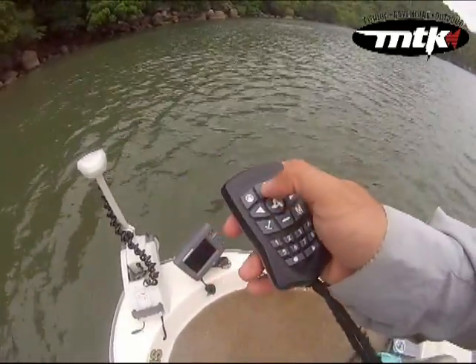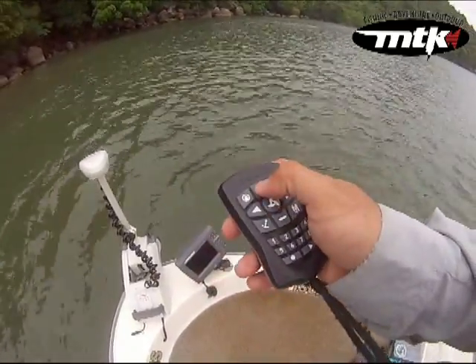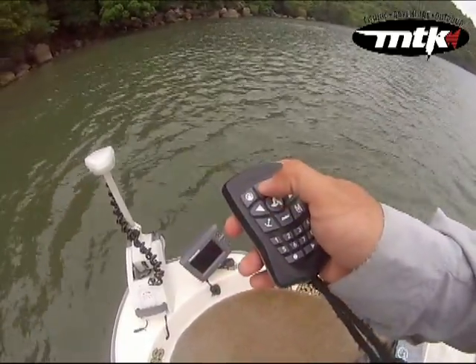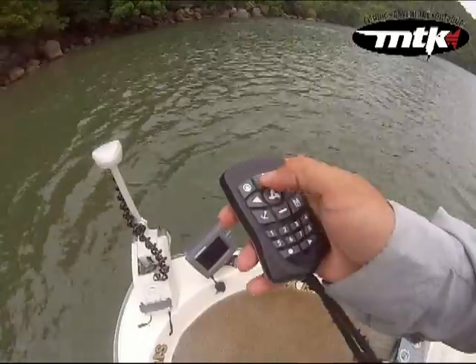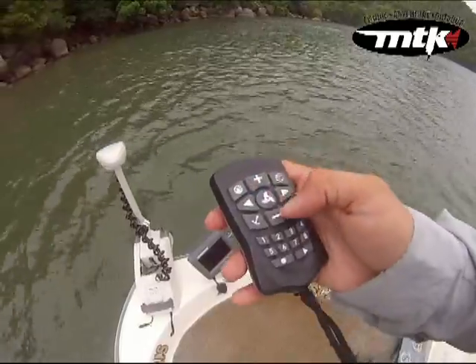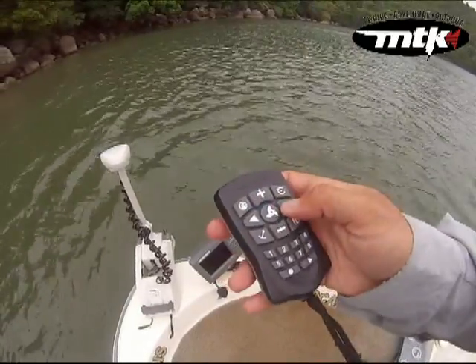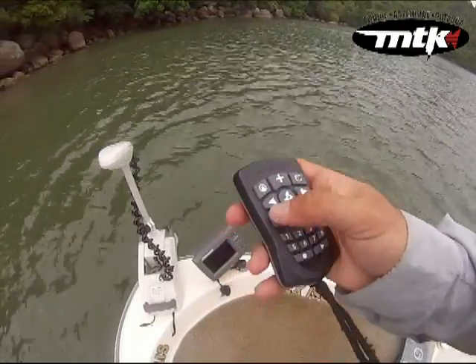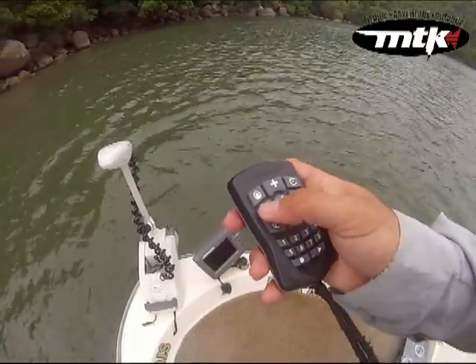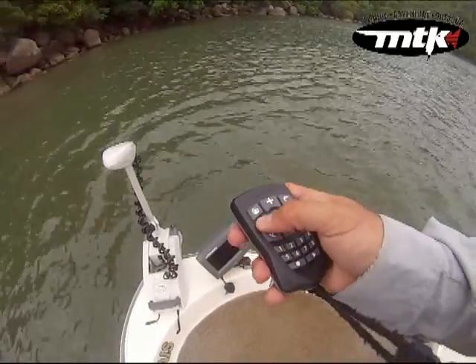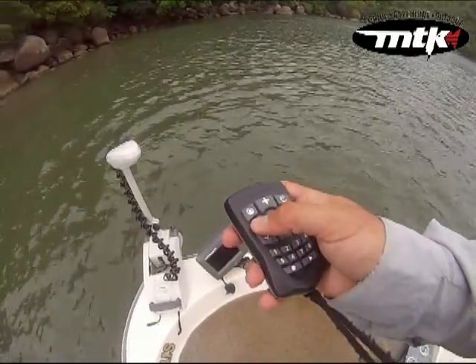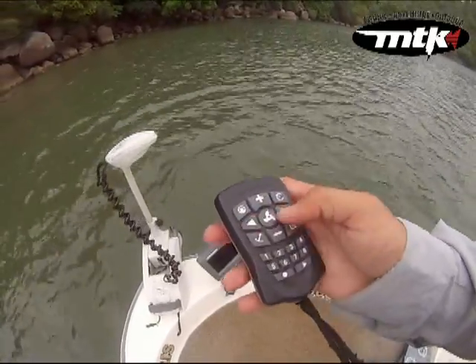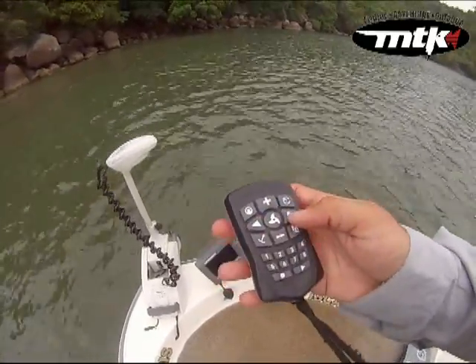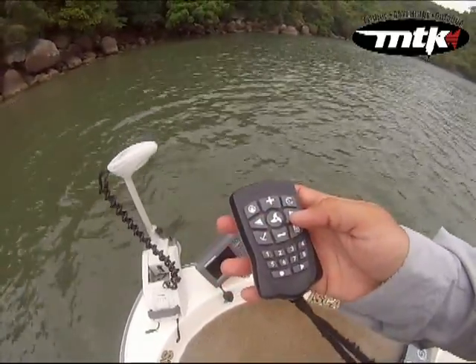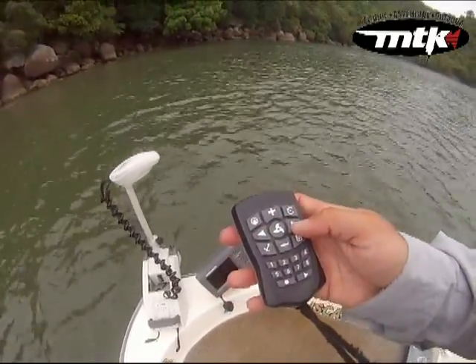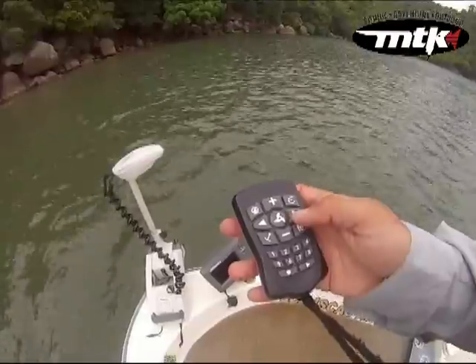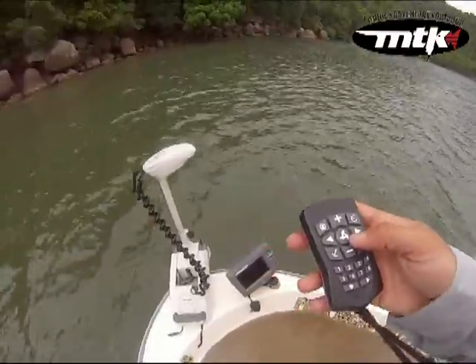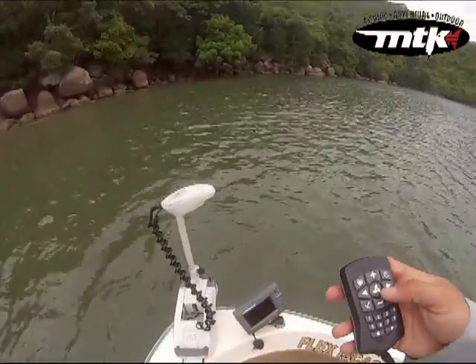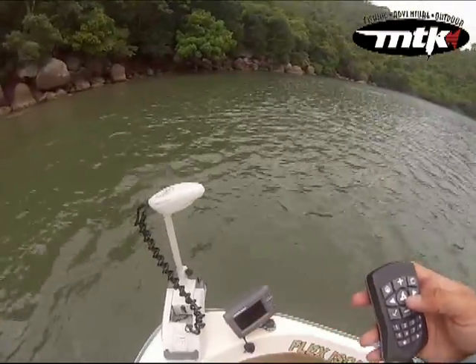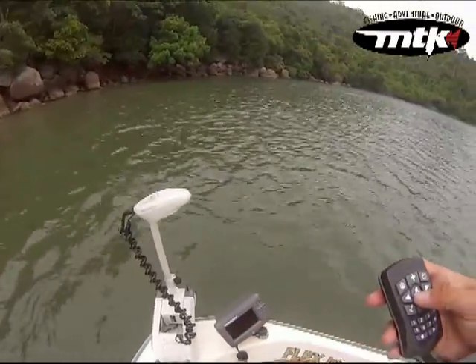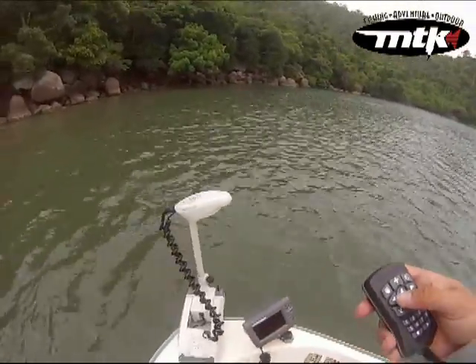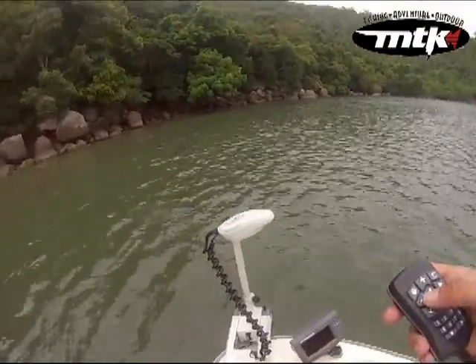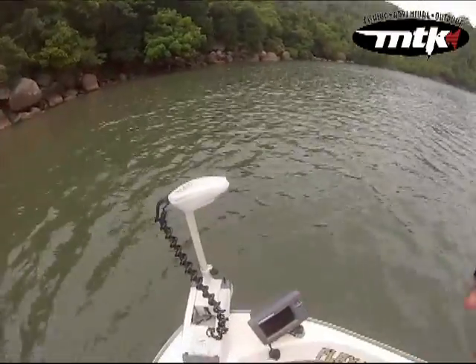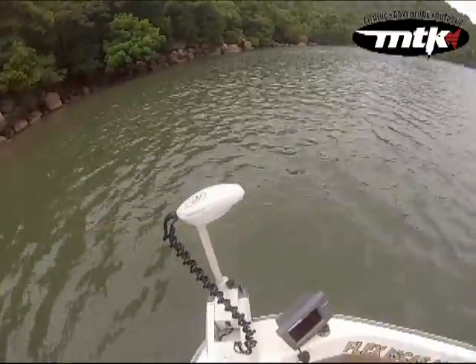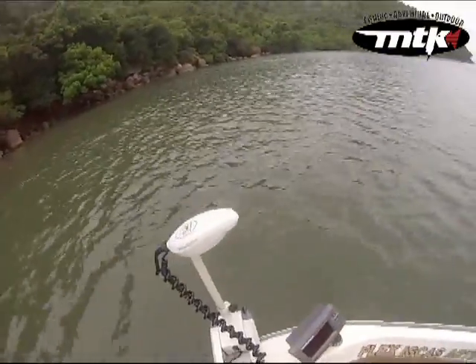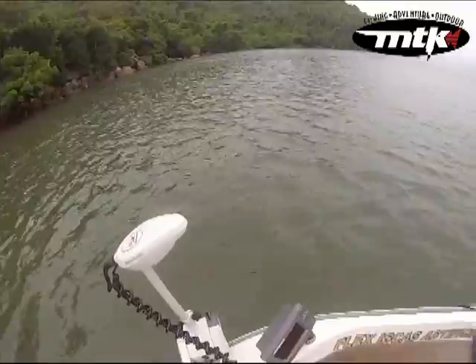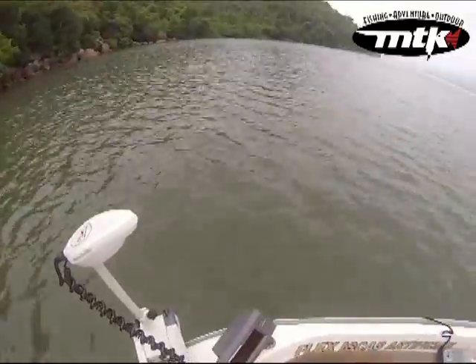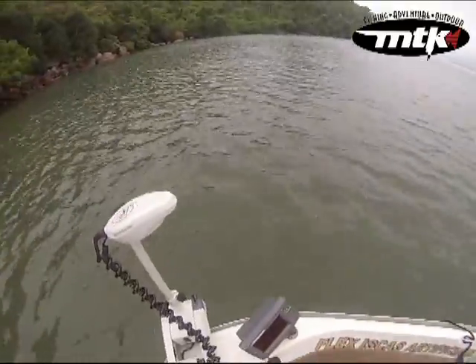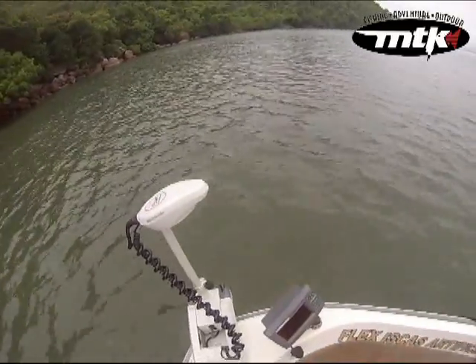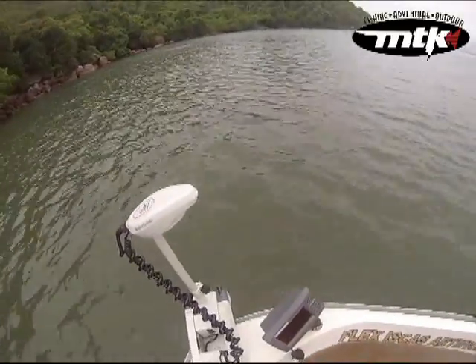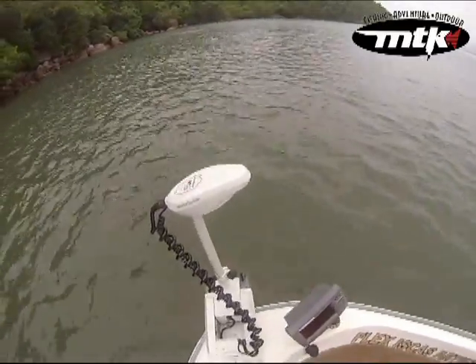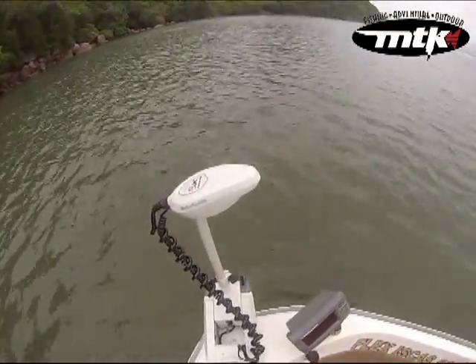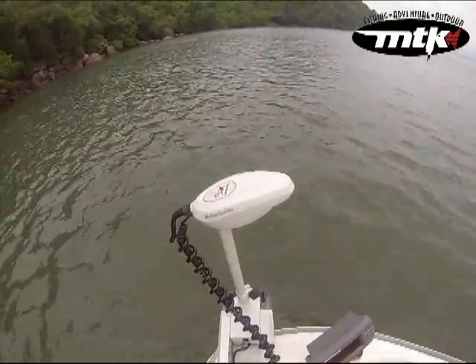Aqui mais velocidade, aqui para os lados. Quem tá em dúvida em comprar esse motor elétrico, eu tô utilizando e pra mim tá sendo excelente. Facilitou demais minha pescaria.